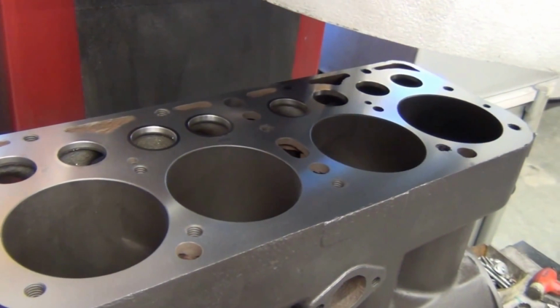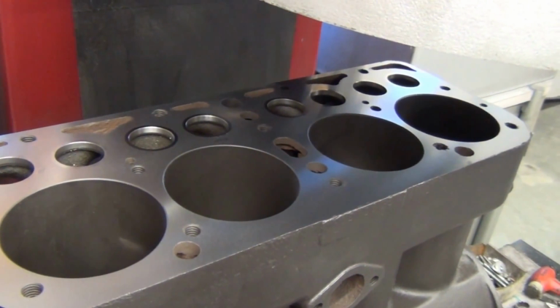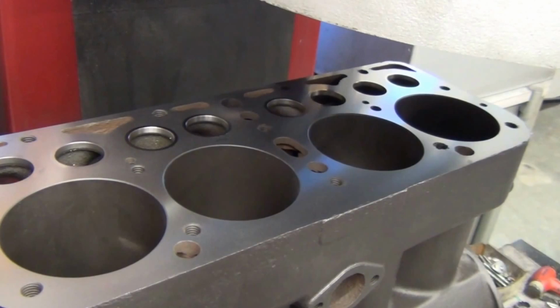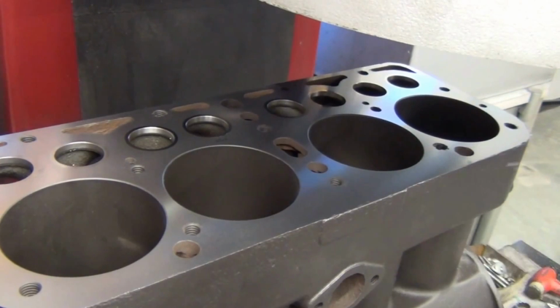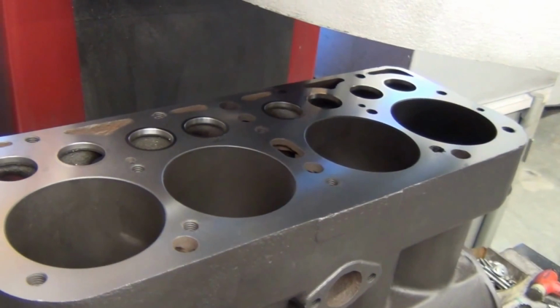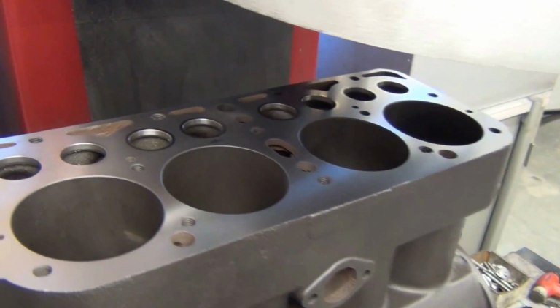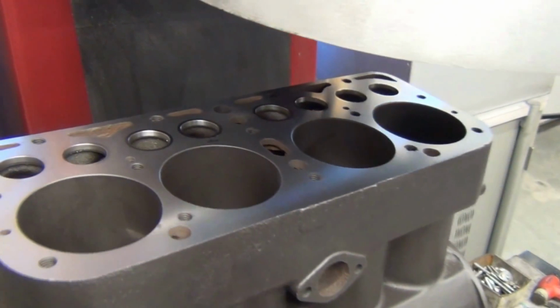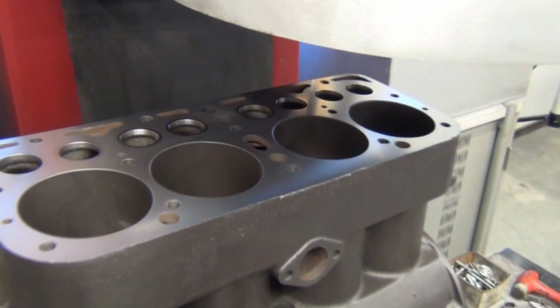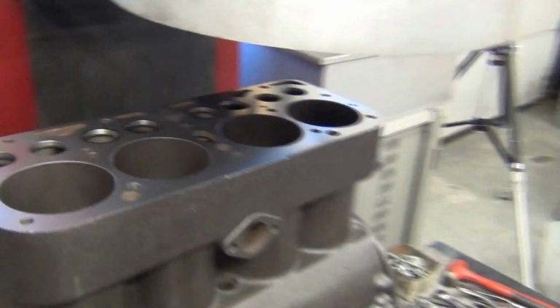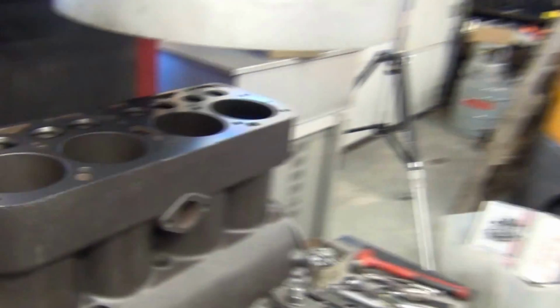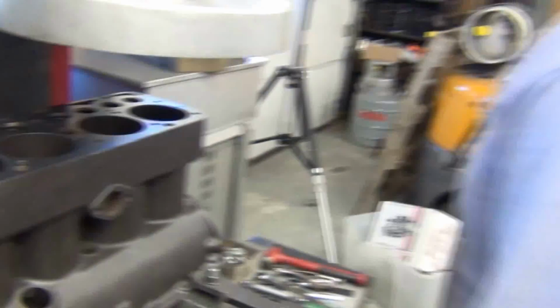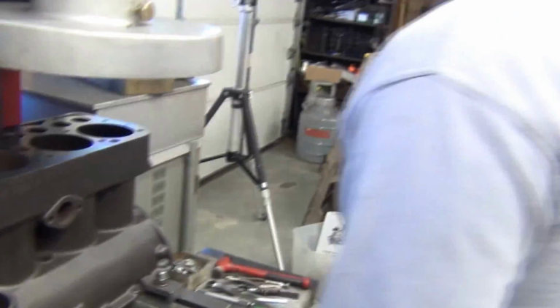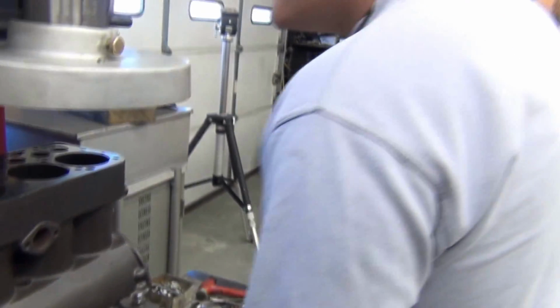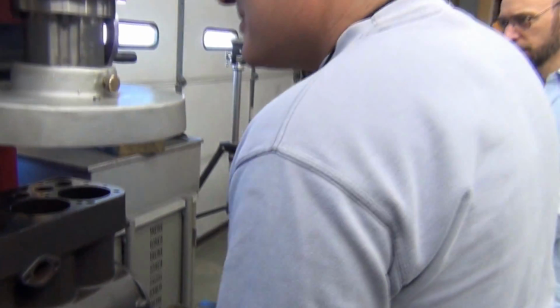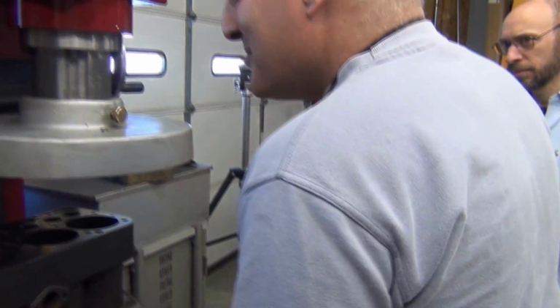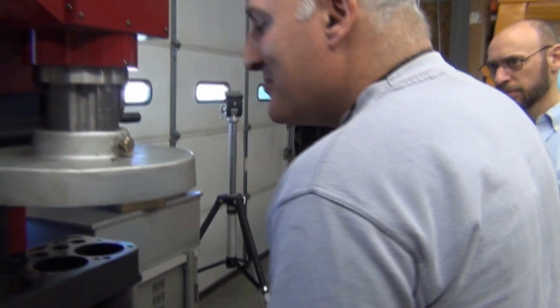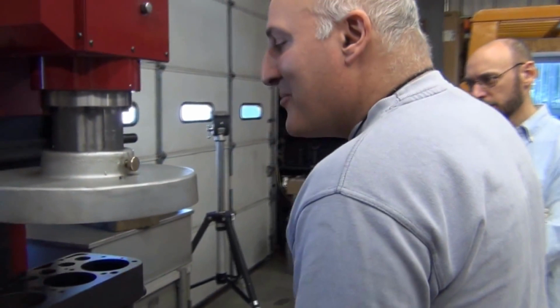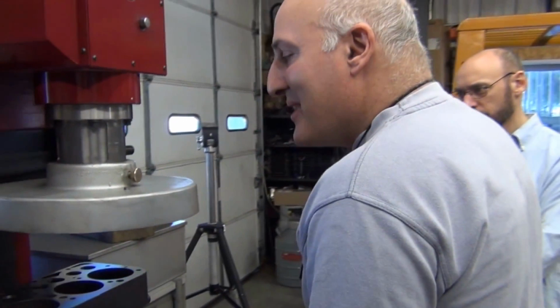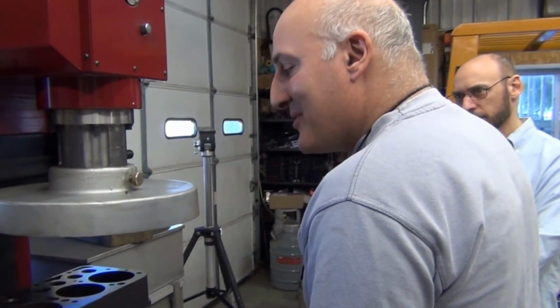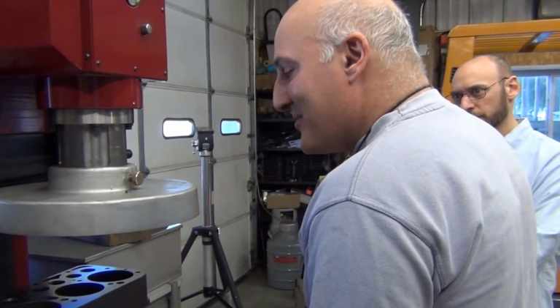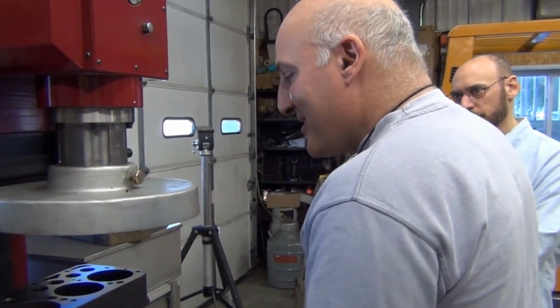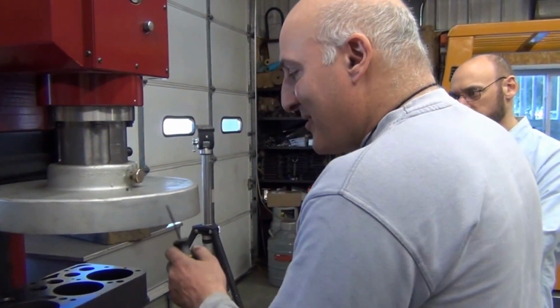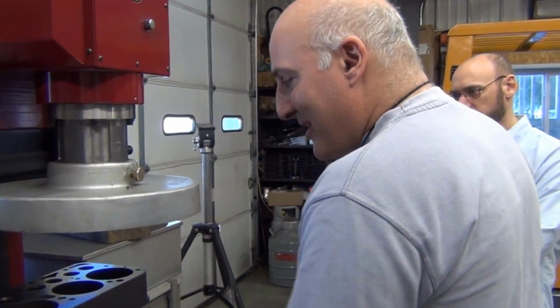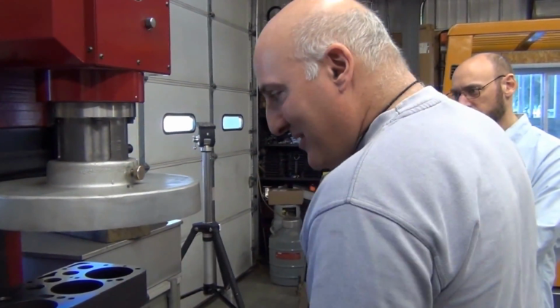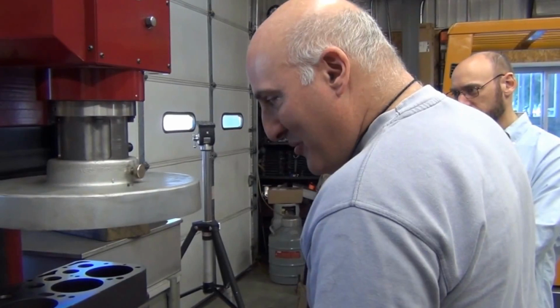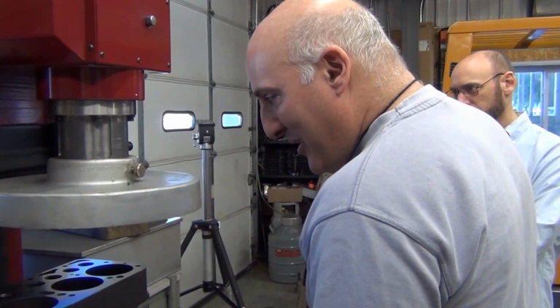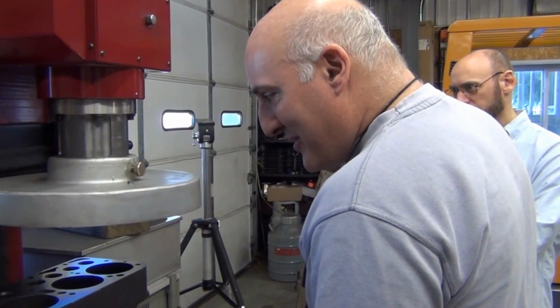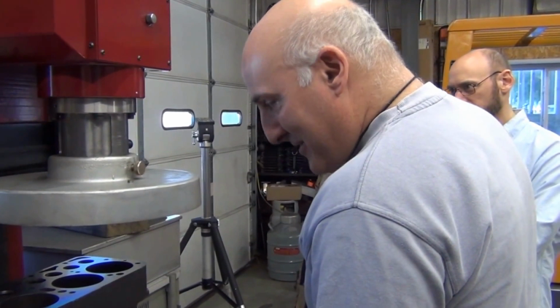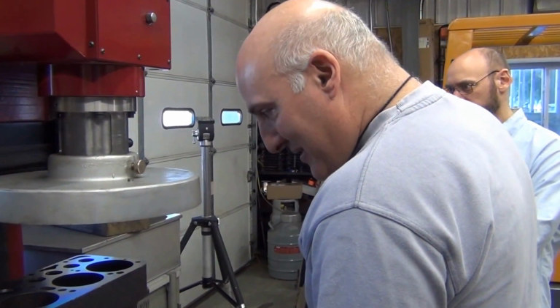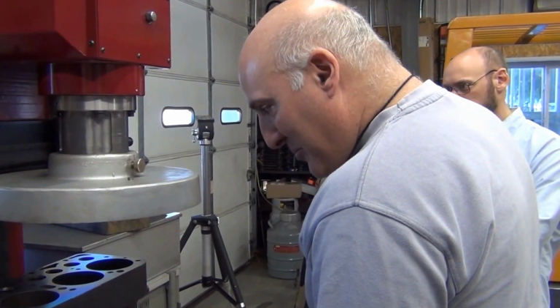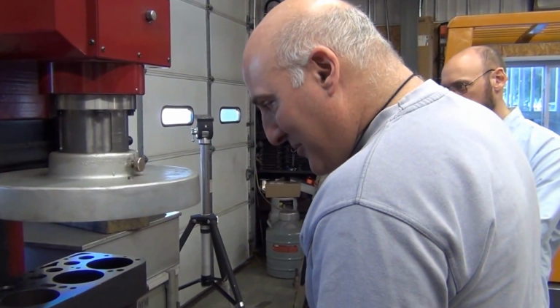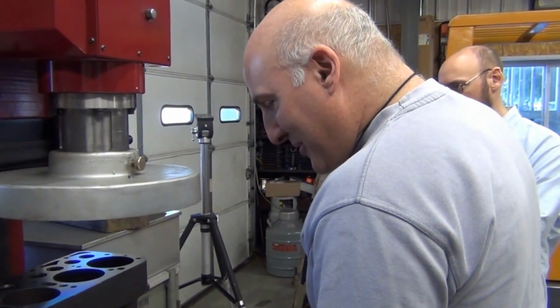The next step will be boring the cylinders. Please bear with me as I change the cutter head to the boring head, and we'll be good to go.